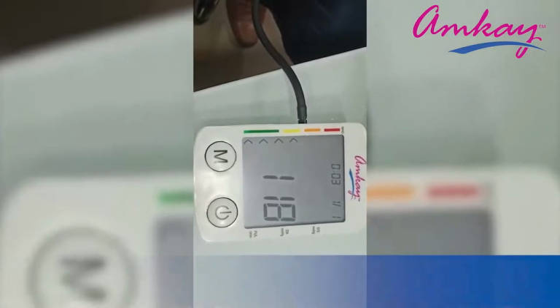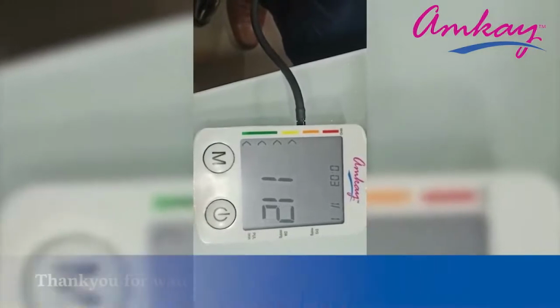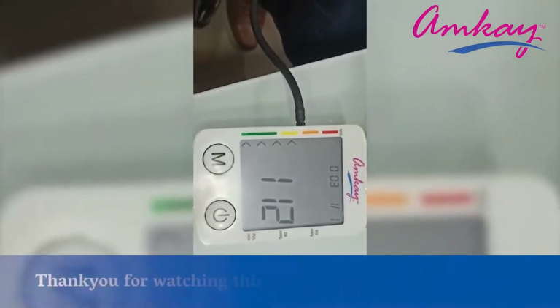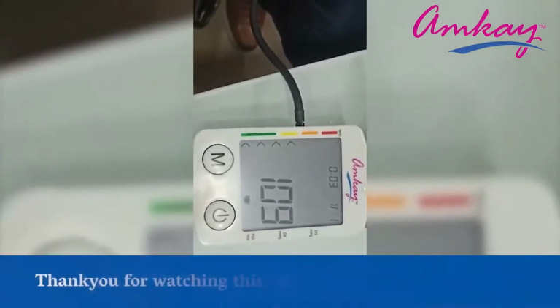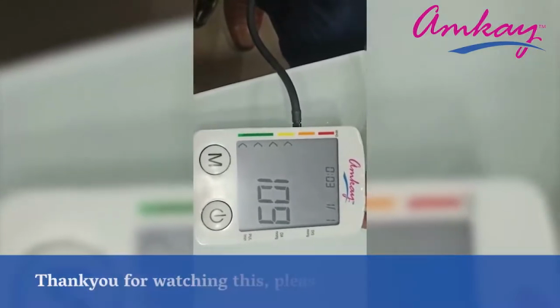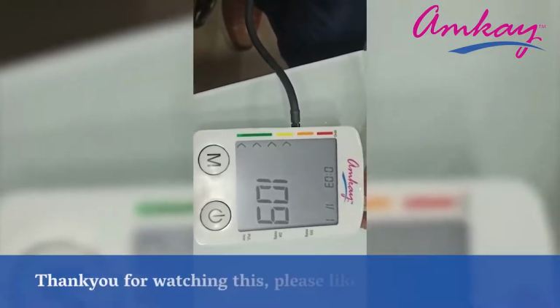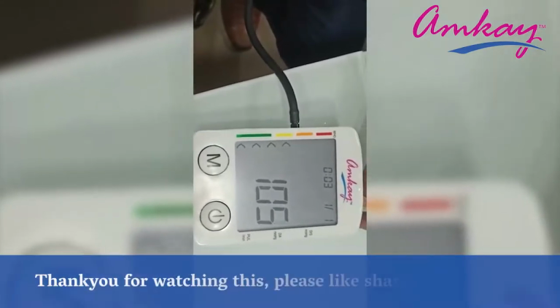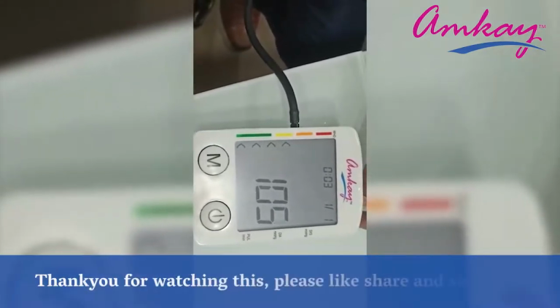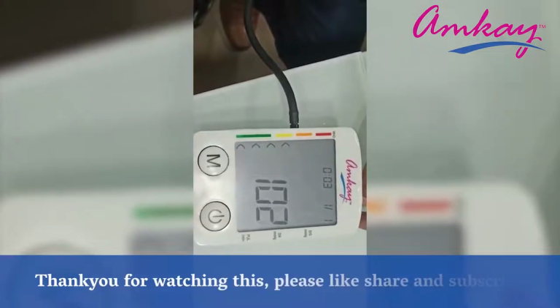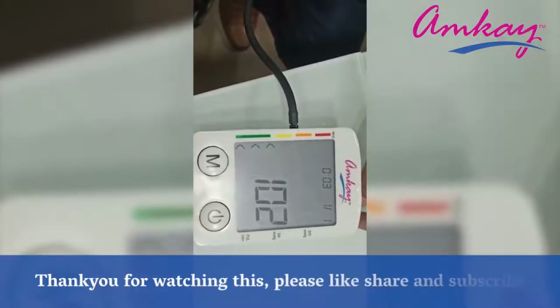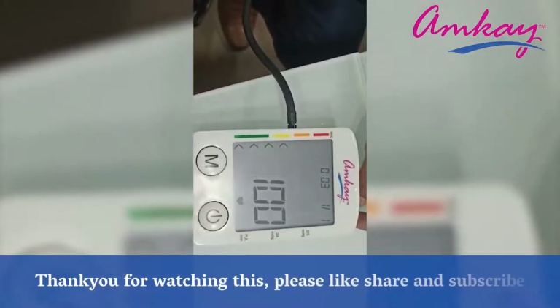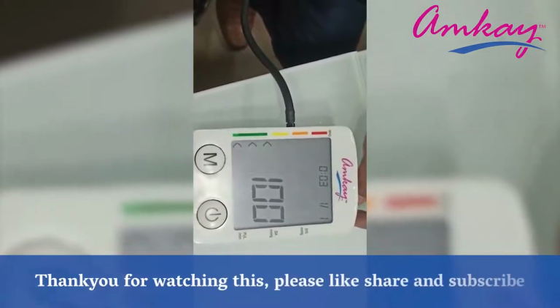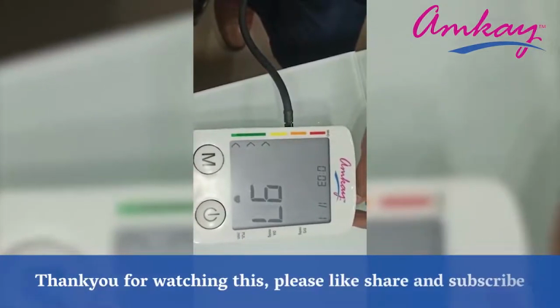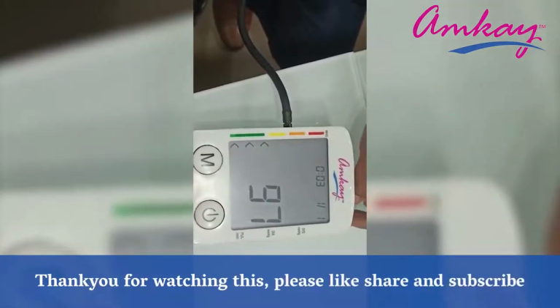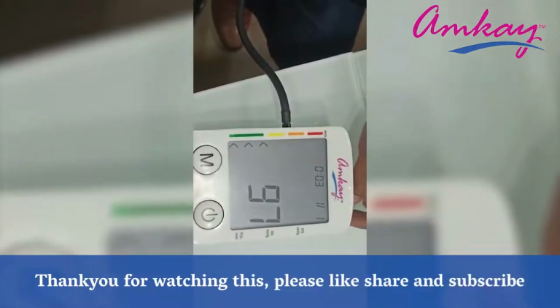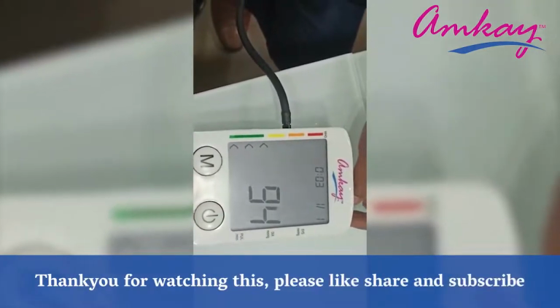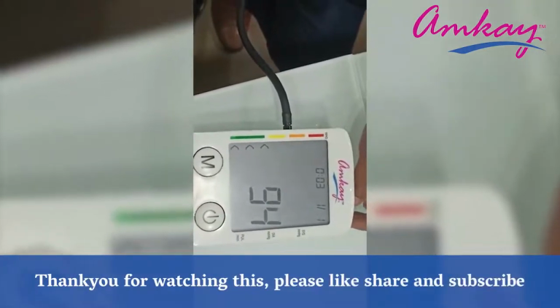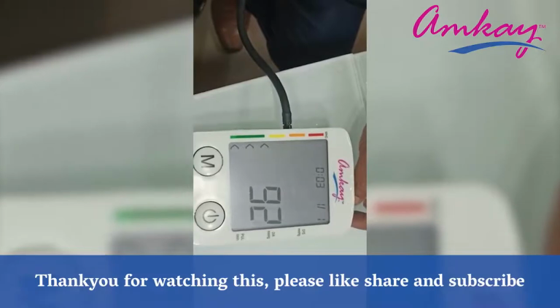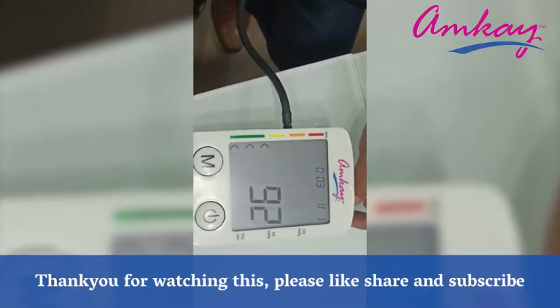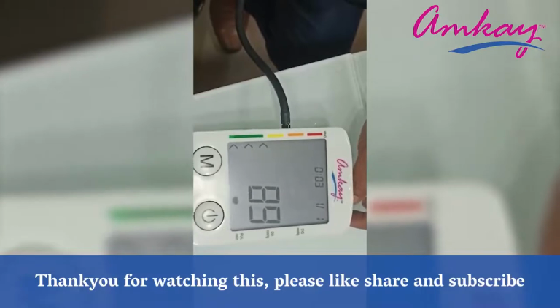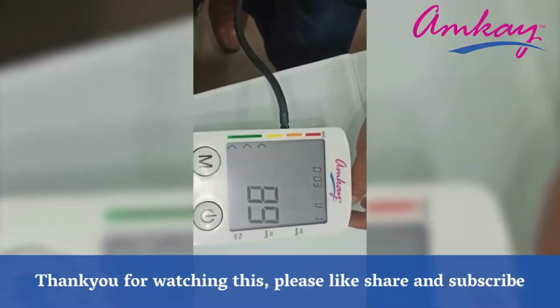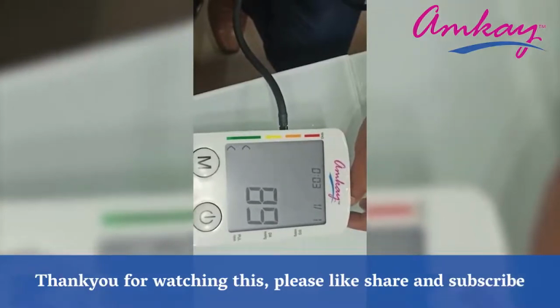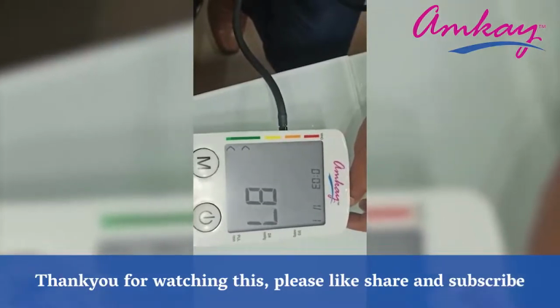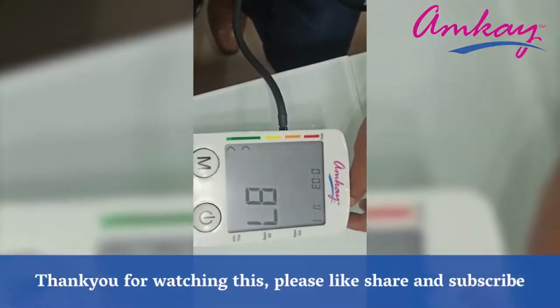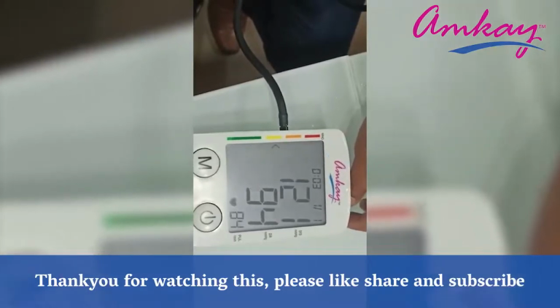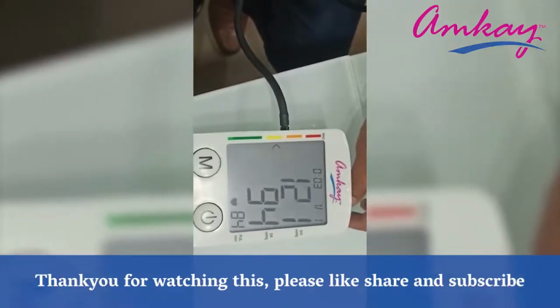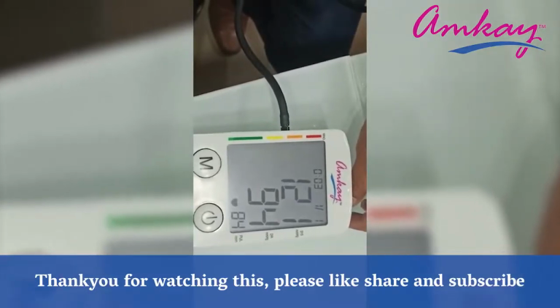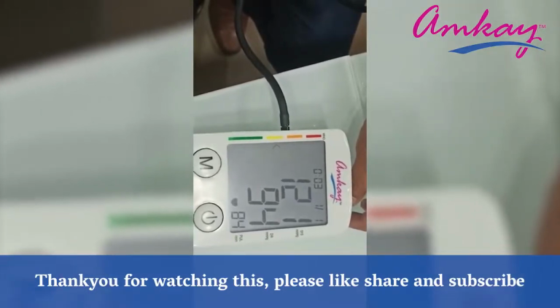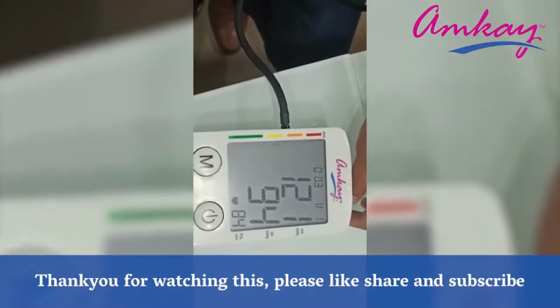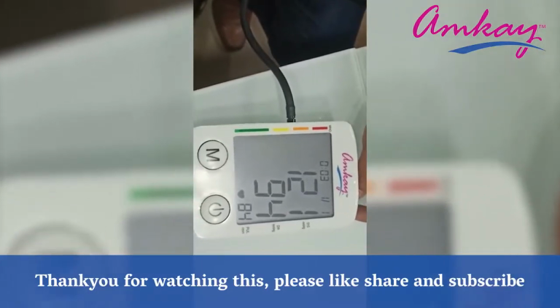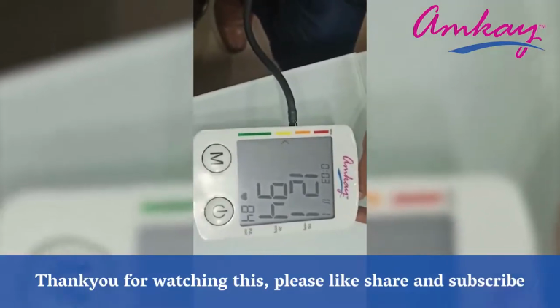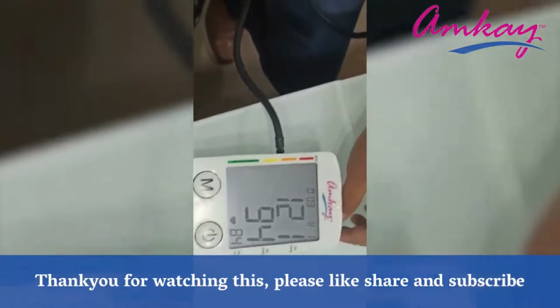Thank you for your valuable time. Hit the like and share button and don't forget to subscribe. Stay healthy and stay tuned for the next video. See you next time.